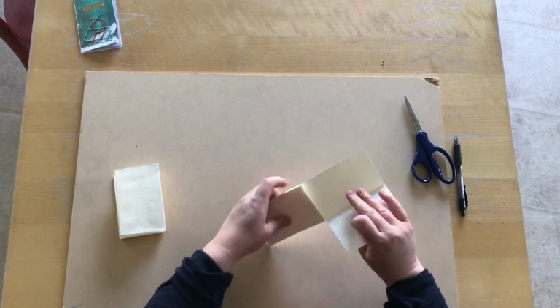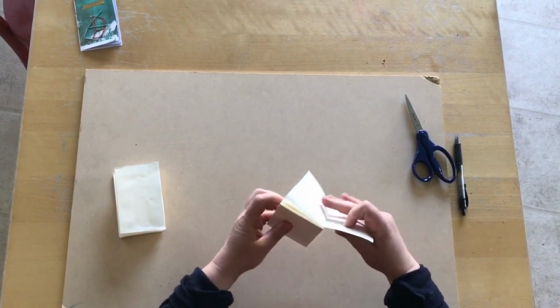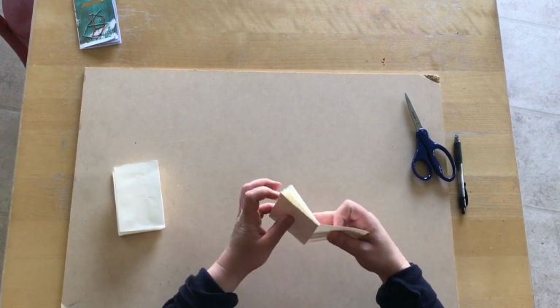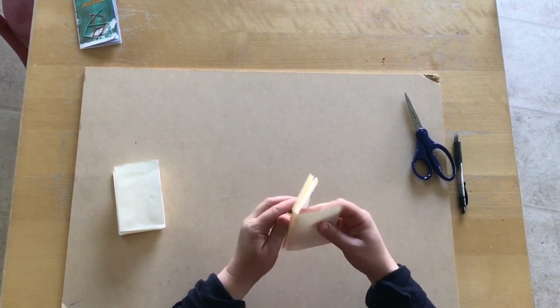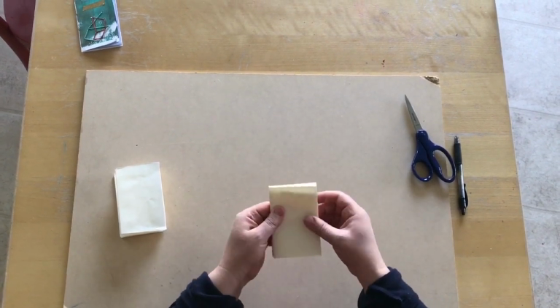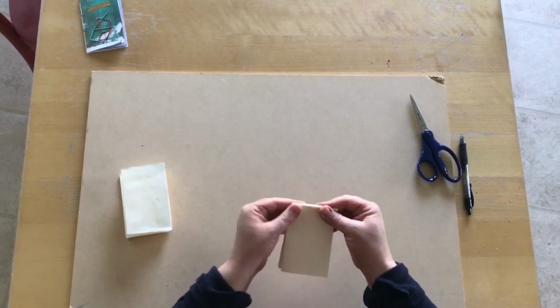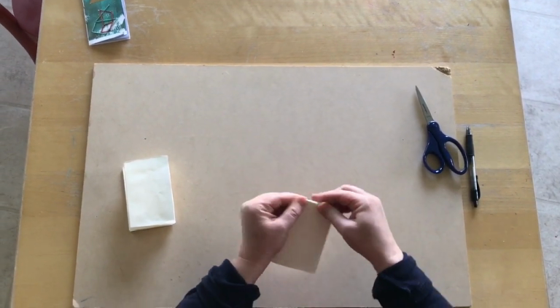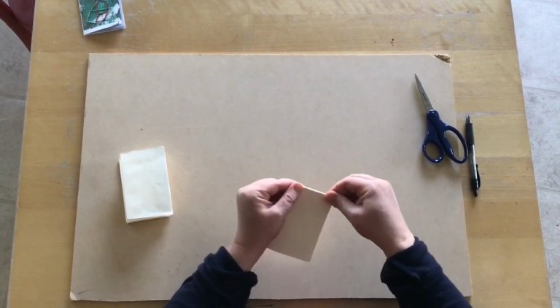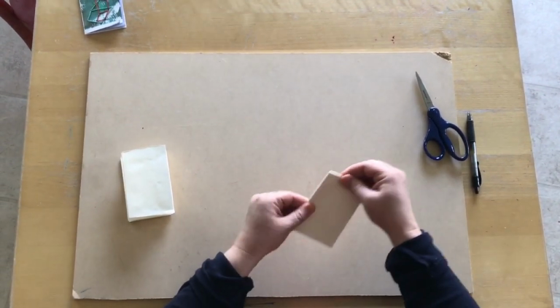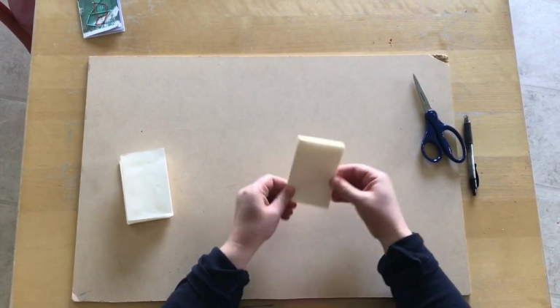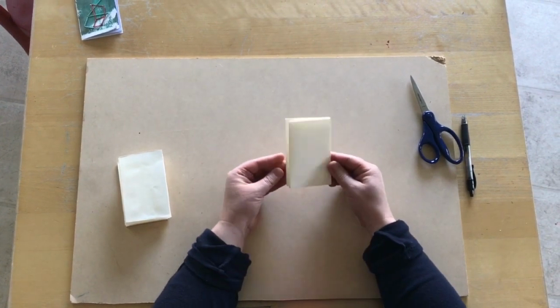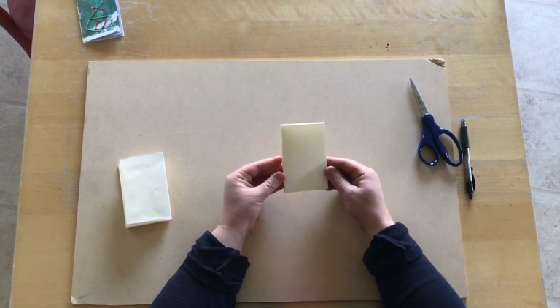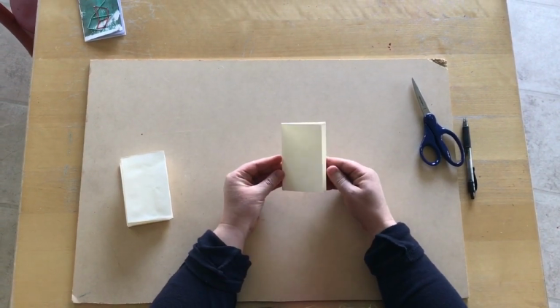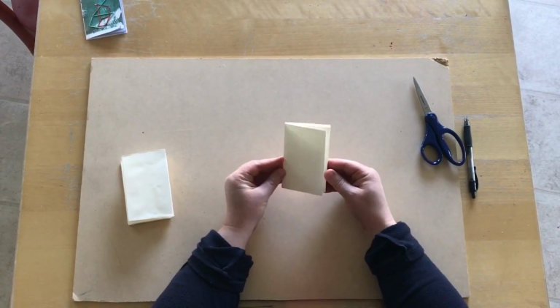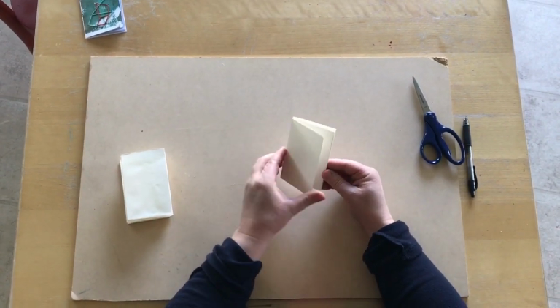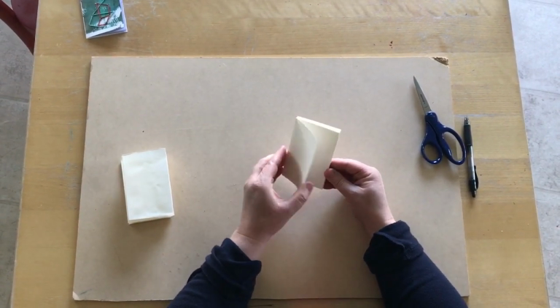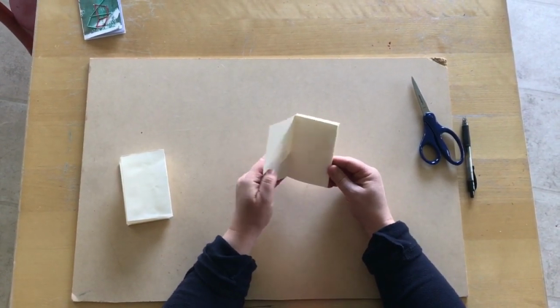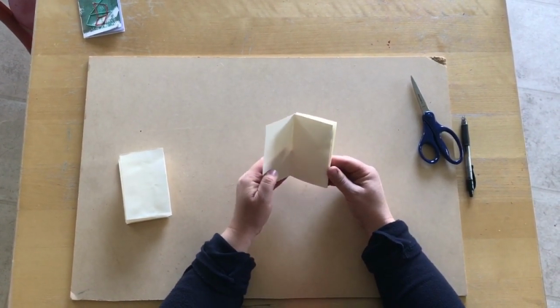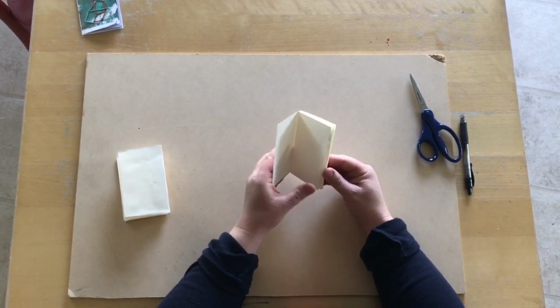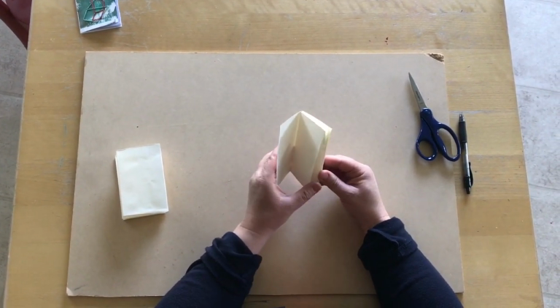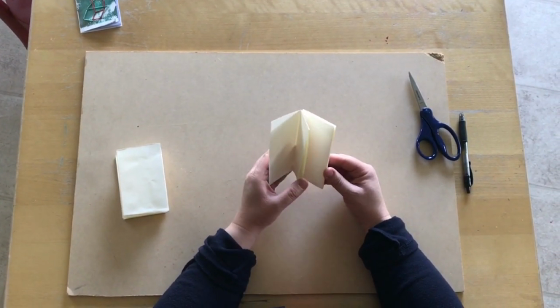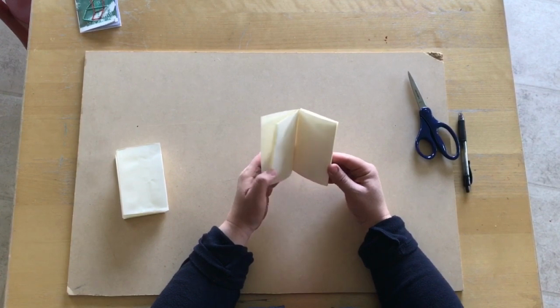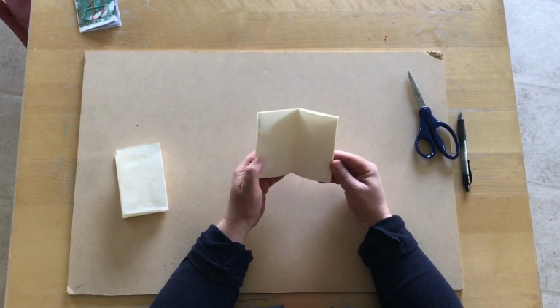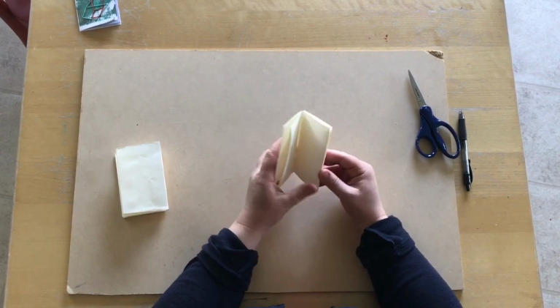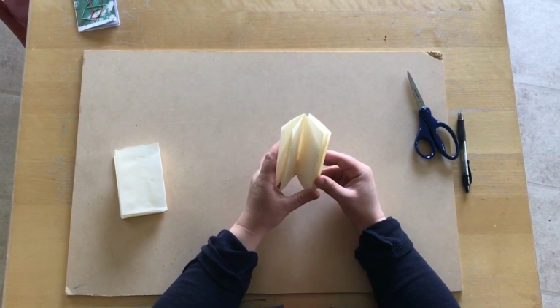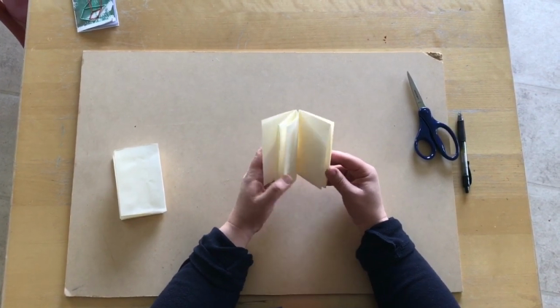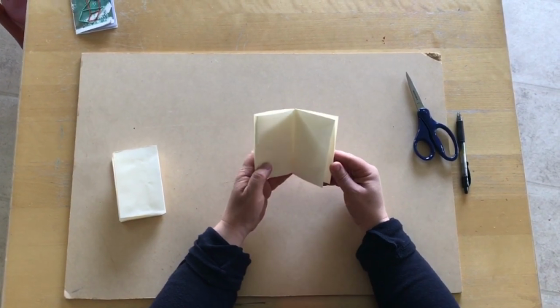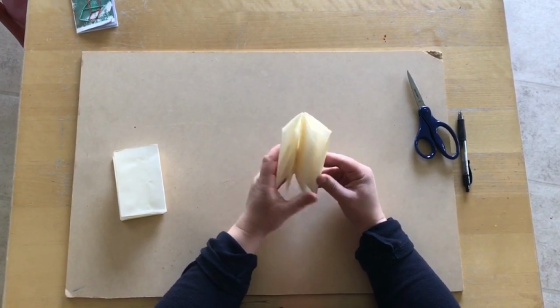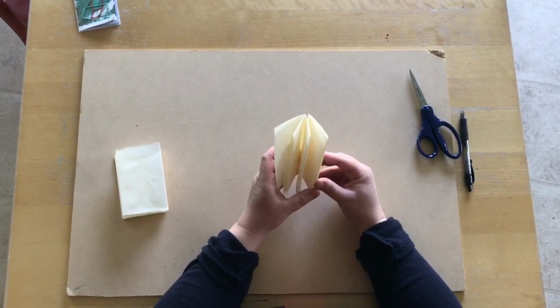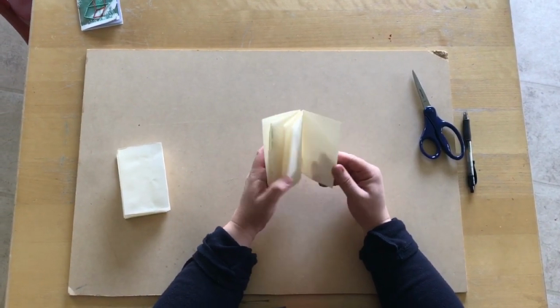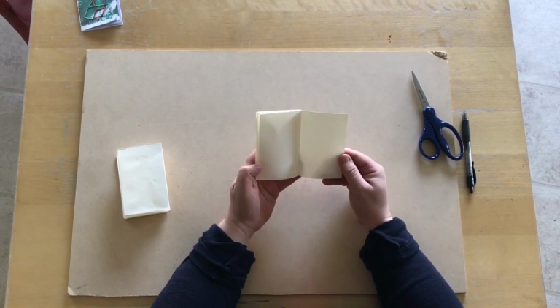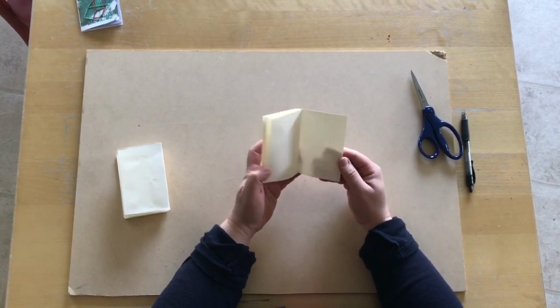We've just folded it on all of the lines that it's been folded on. Now we have a book that has pages that you can turn in it.